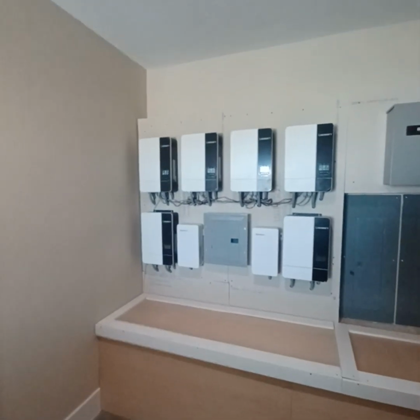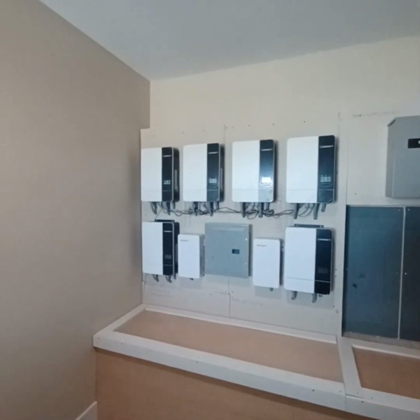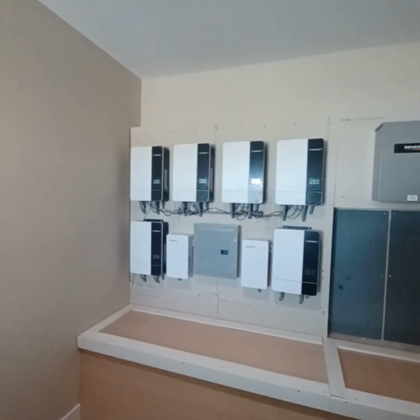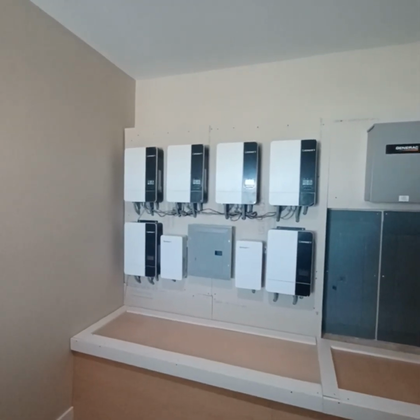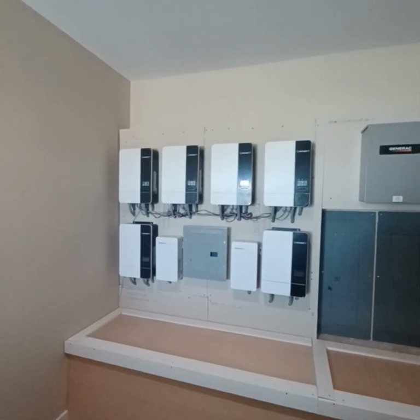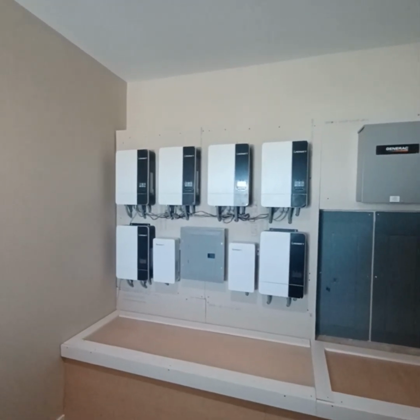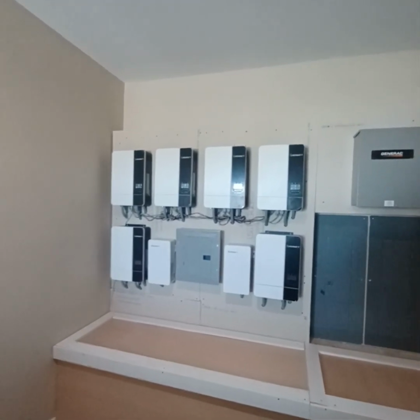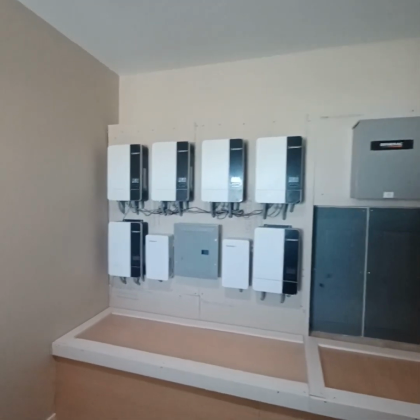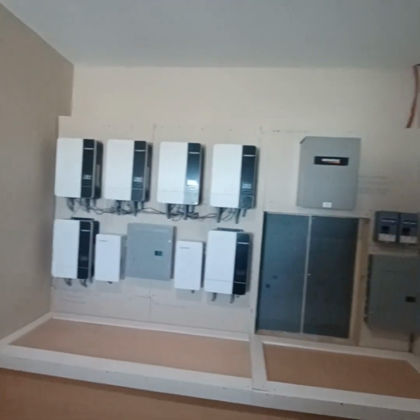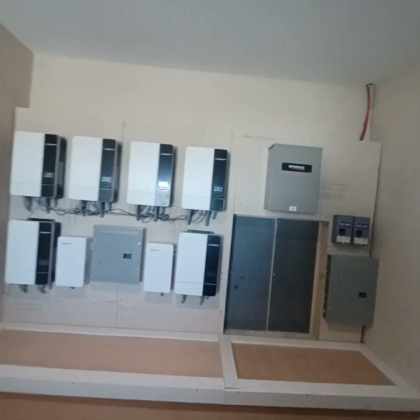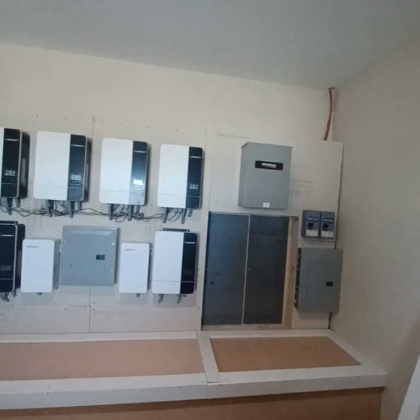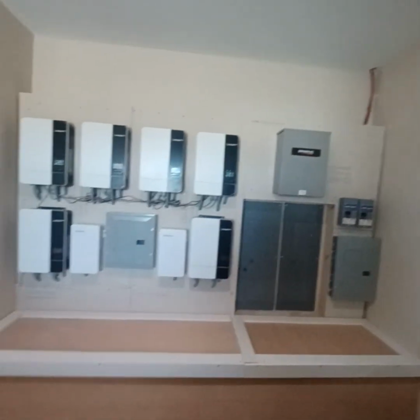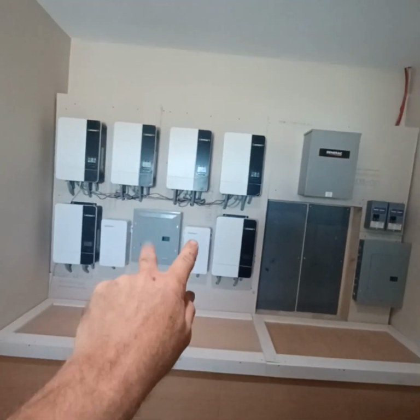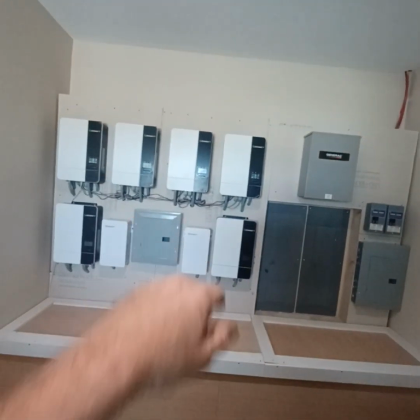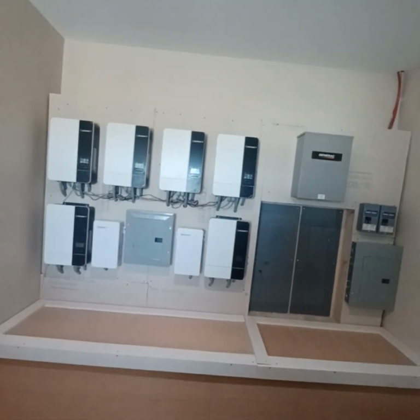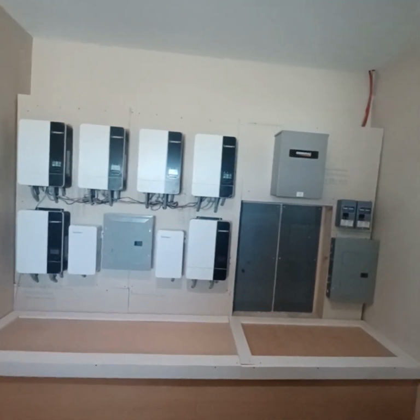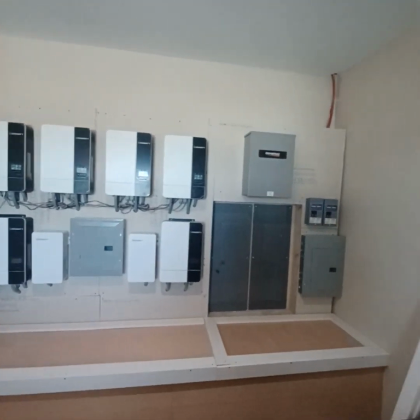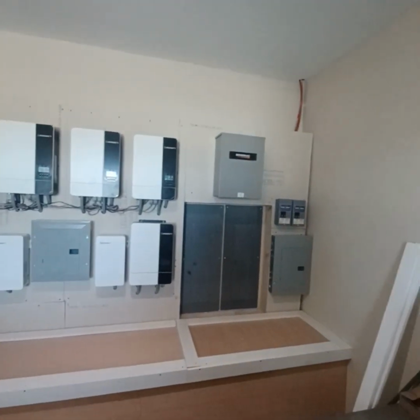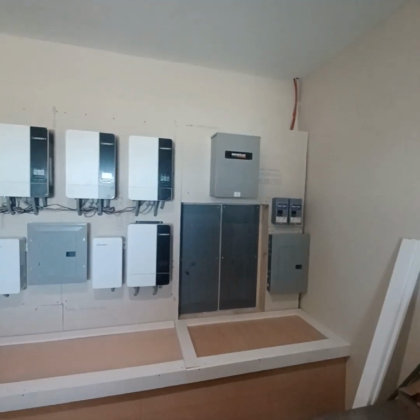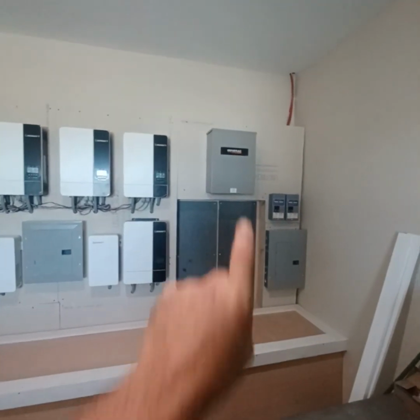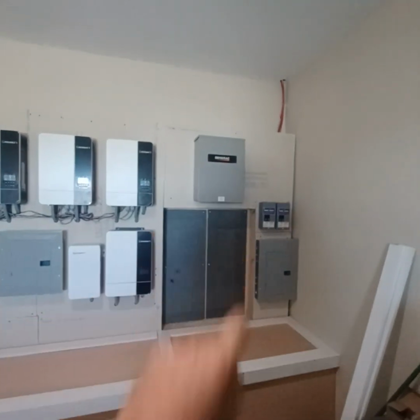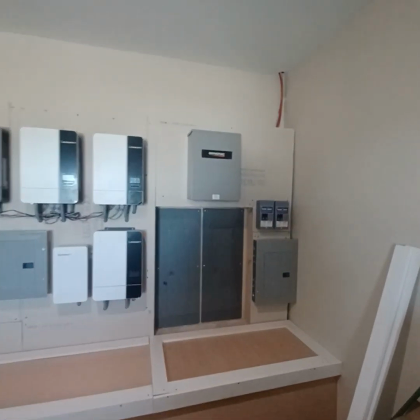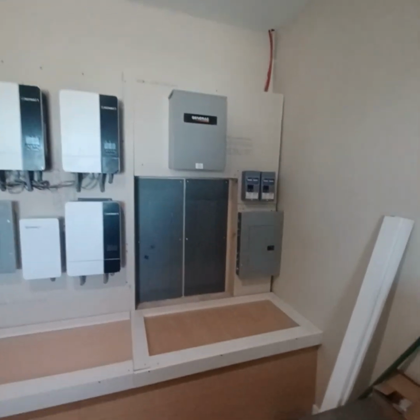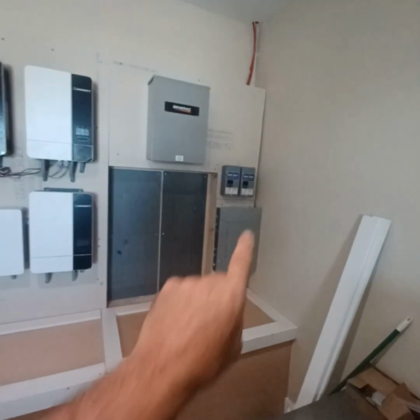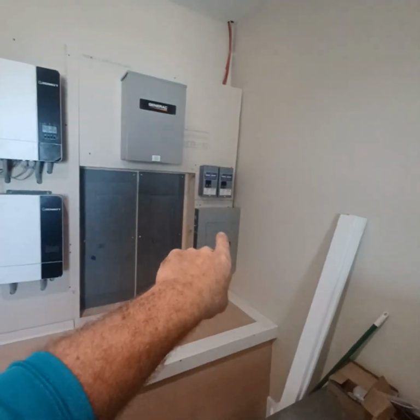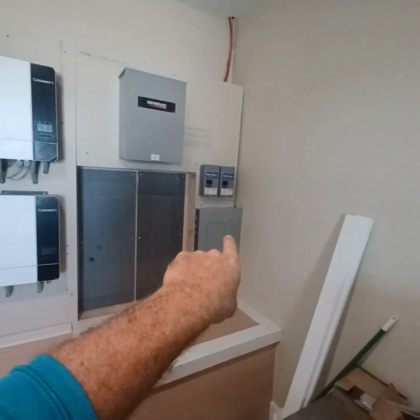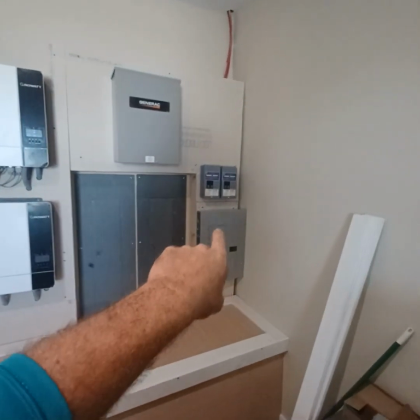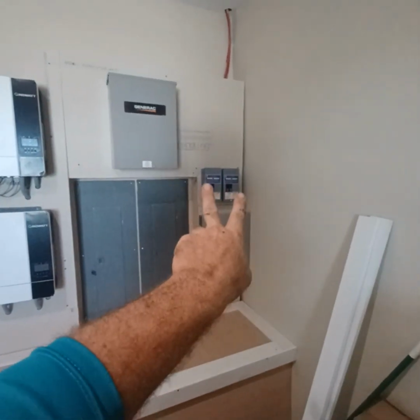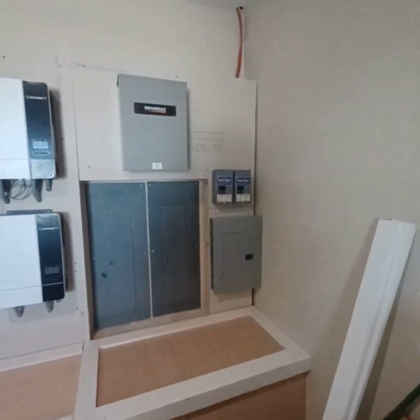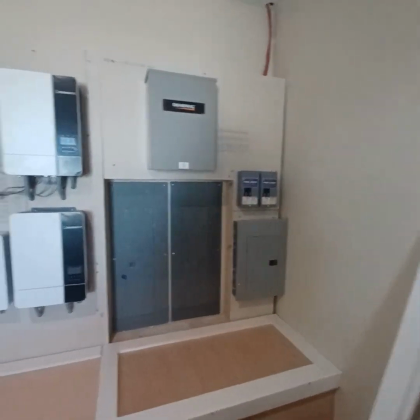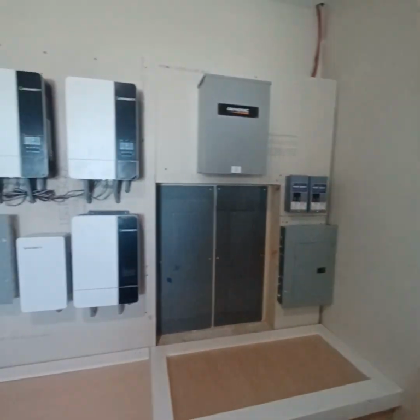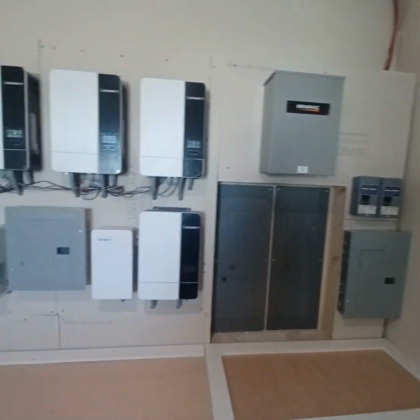We're in test phase right now with the platform for the GrowWatt series: two transformers, six GrowWatt 5000 ES inverters, 200 amp transfer switch, 125 amp panel, and four PVs coming in.